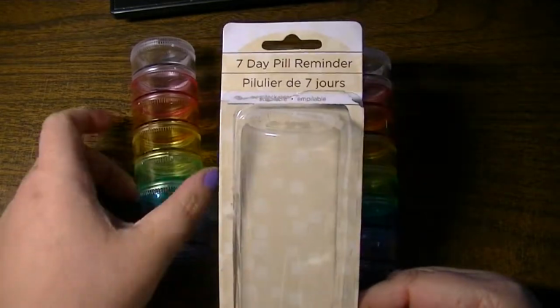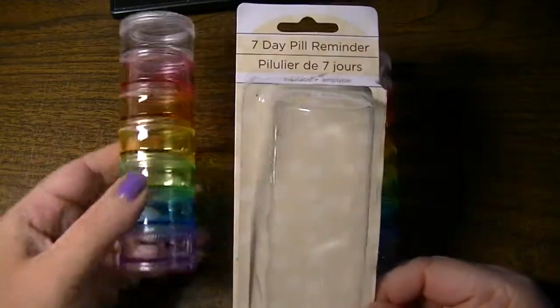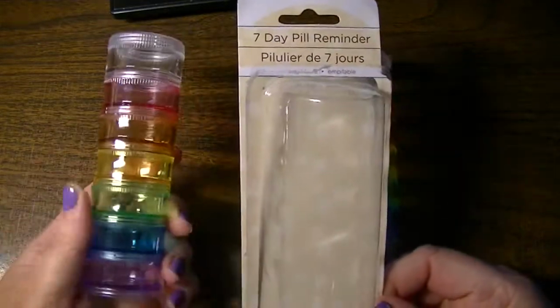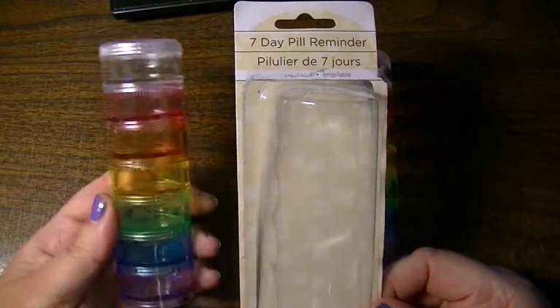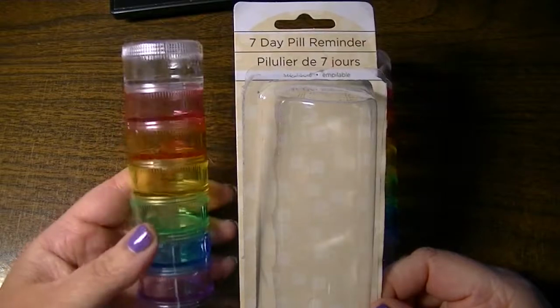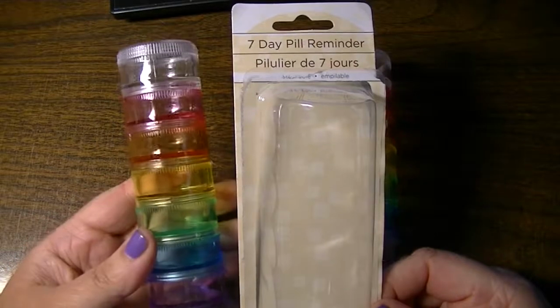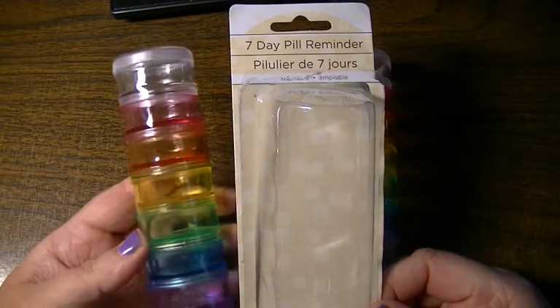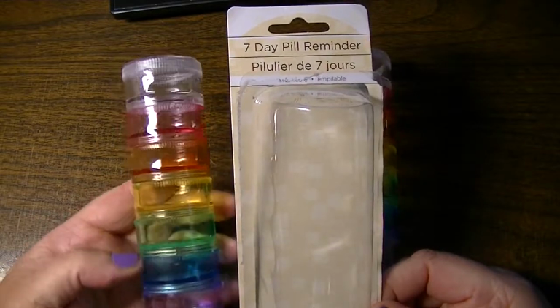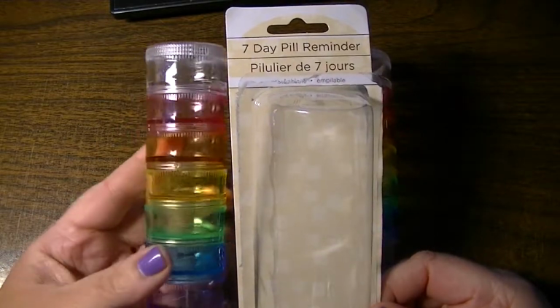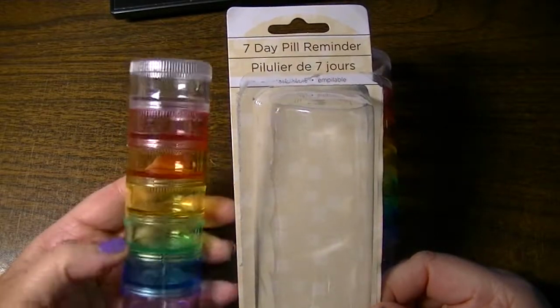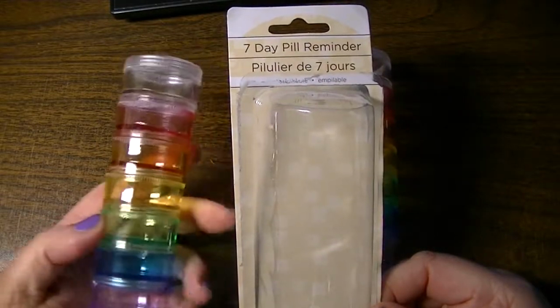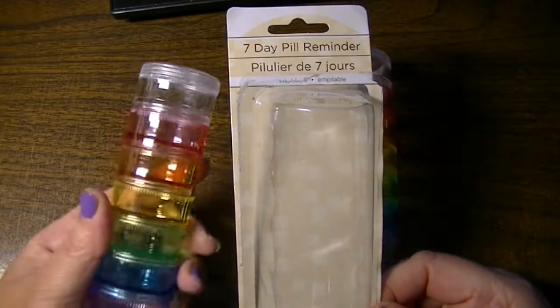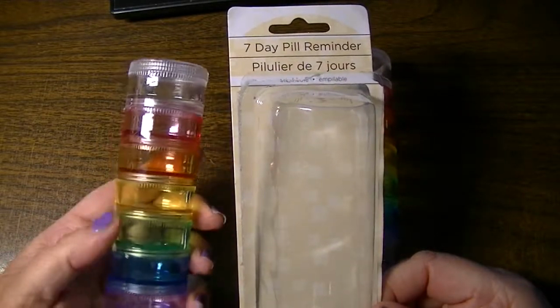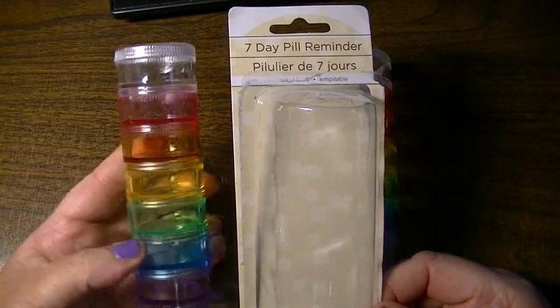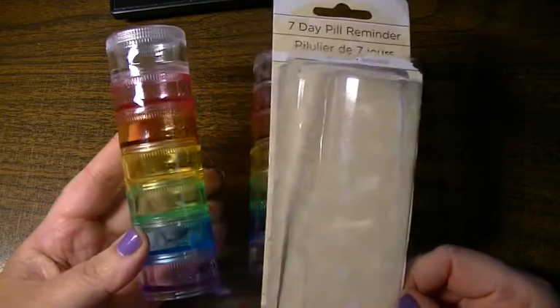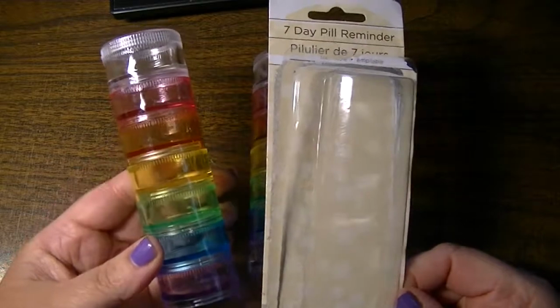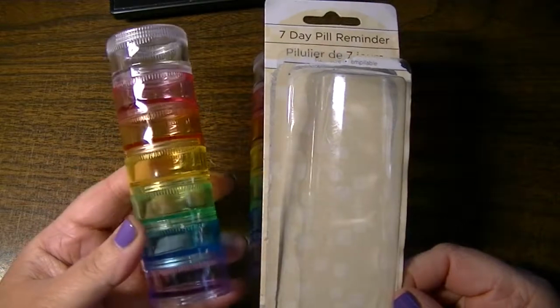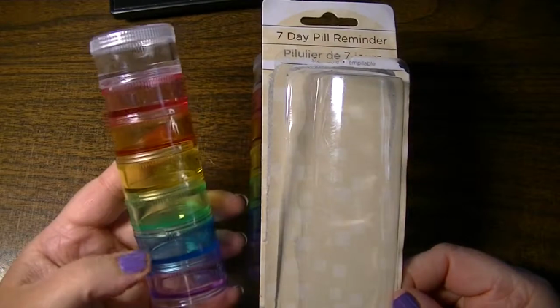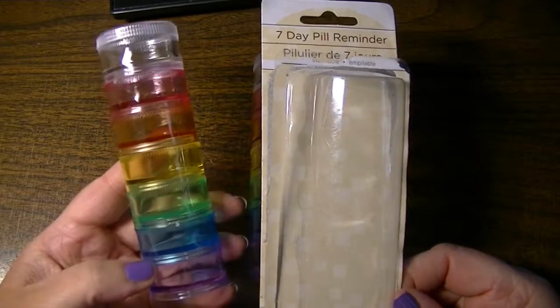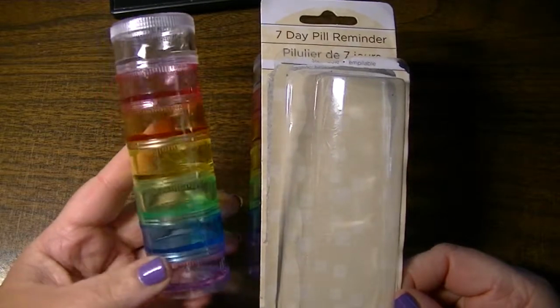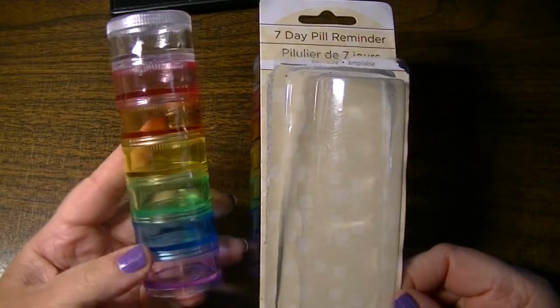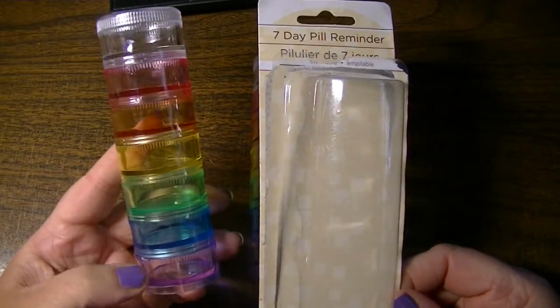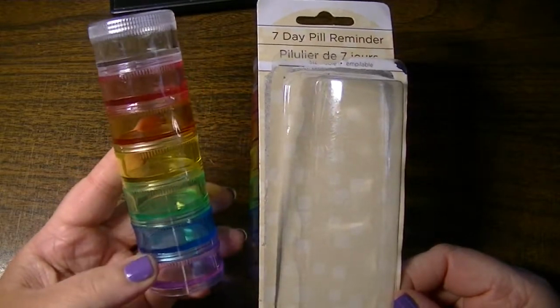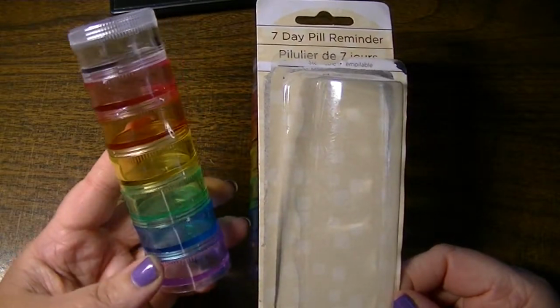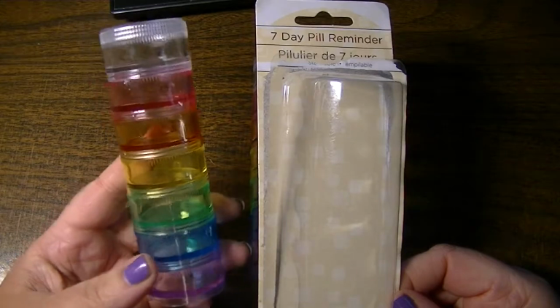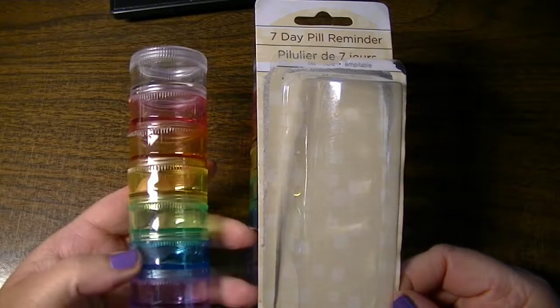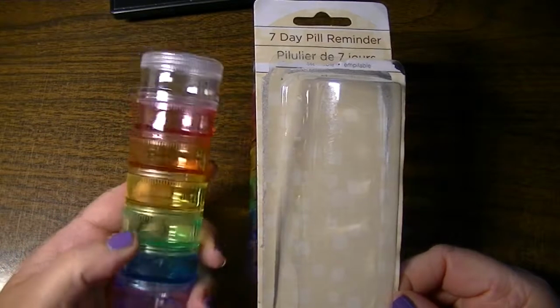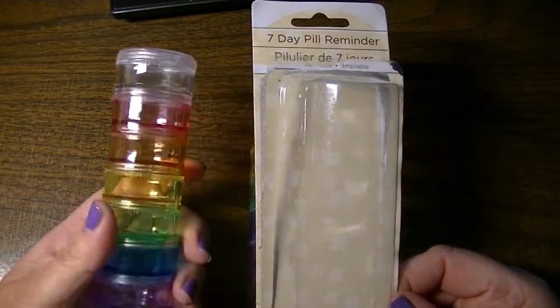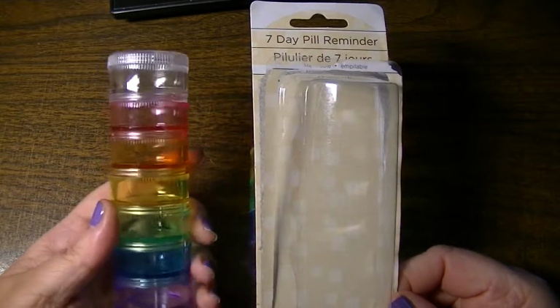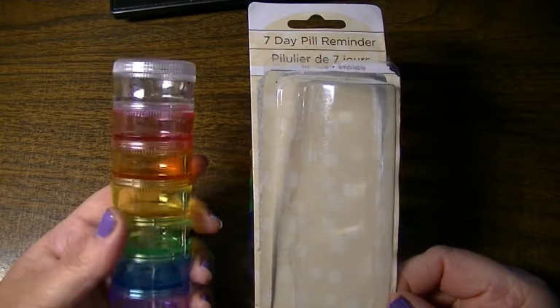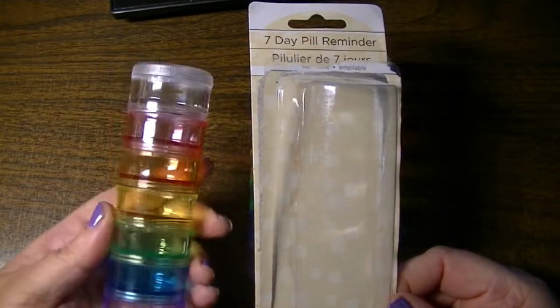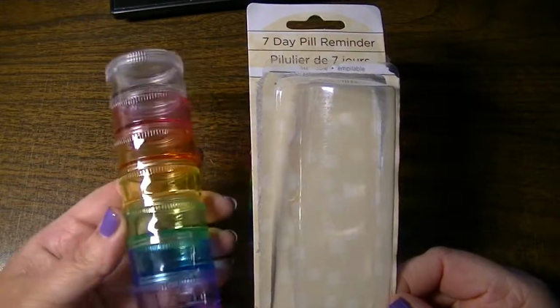I think these would be great for eyelets or small beads, even some of those packs of glitter that come in sealed little hermetically sealed little plastic sleeves, which then once you open you need to put somewhere.